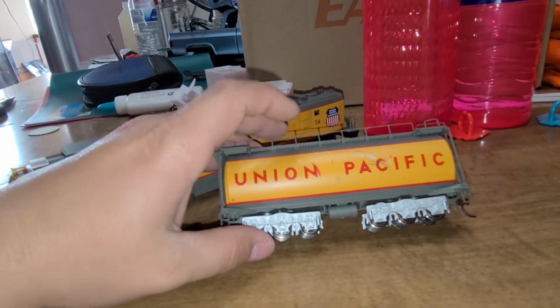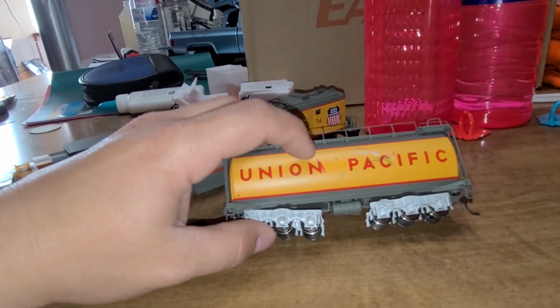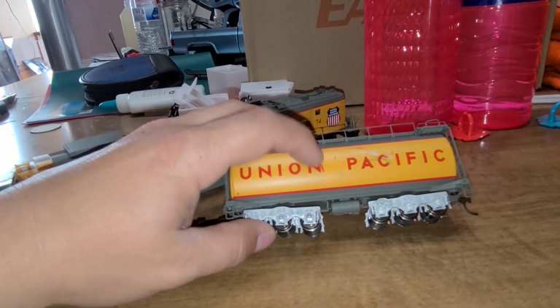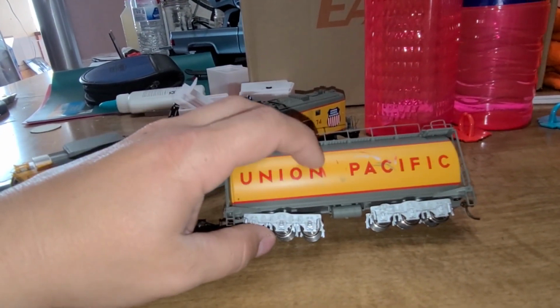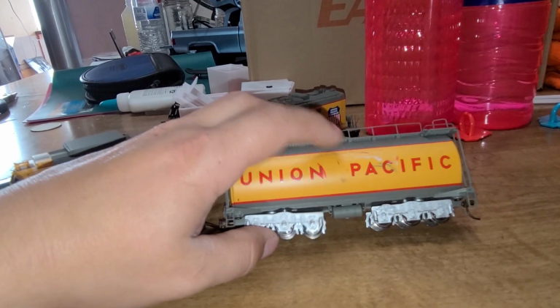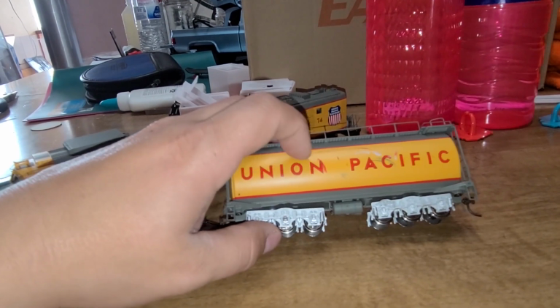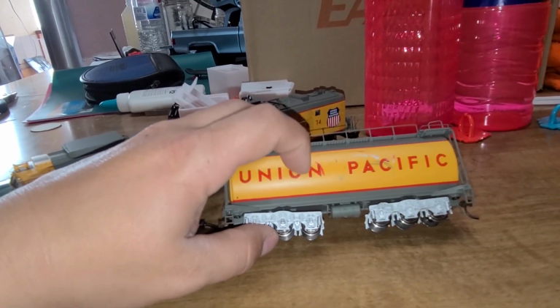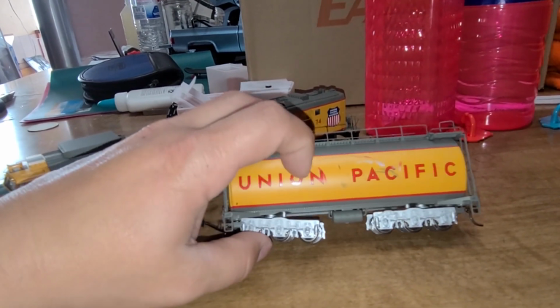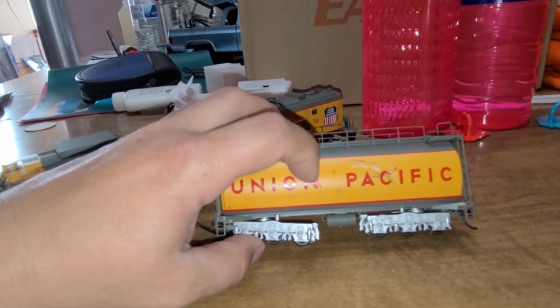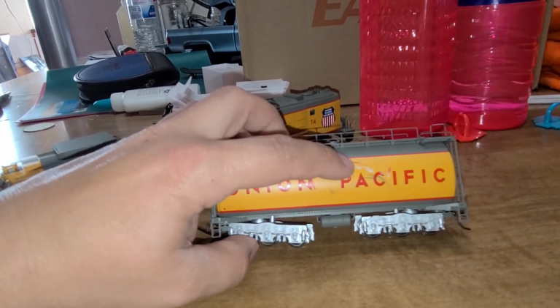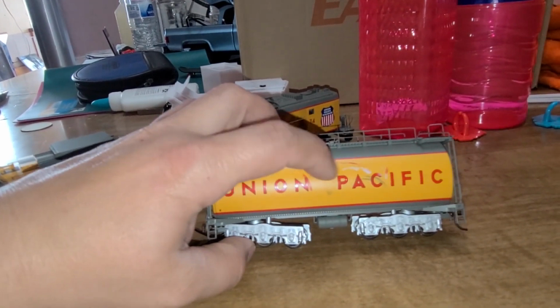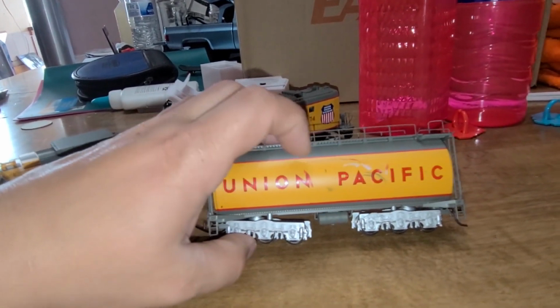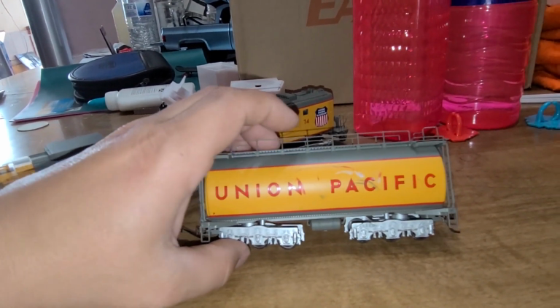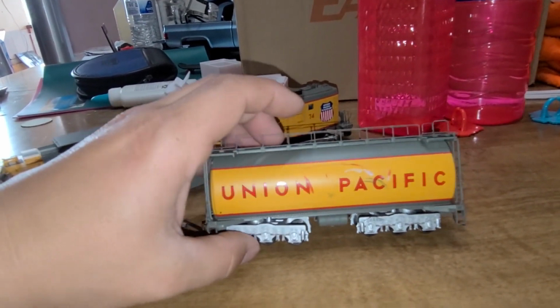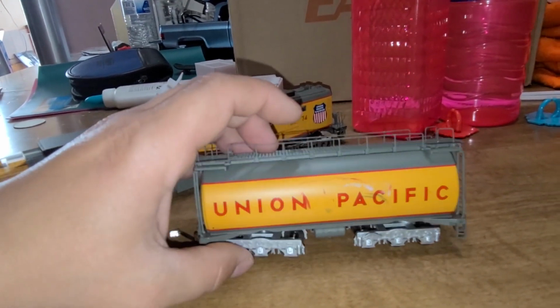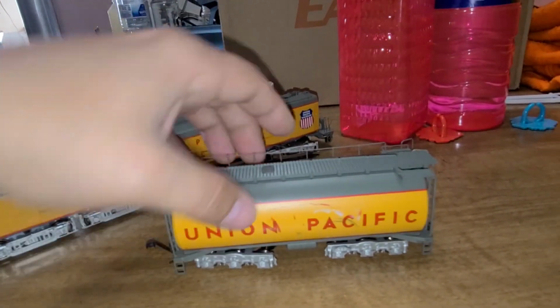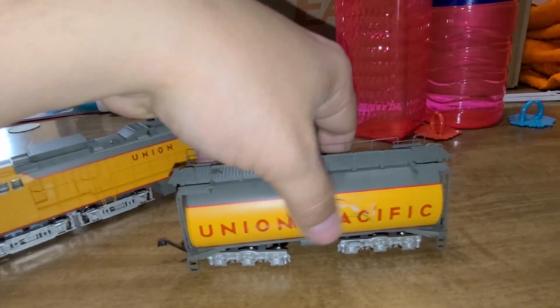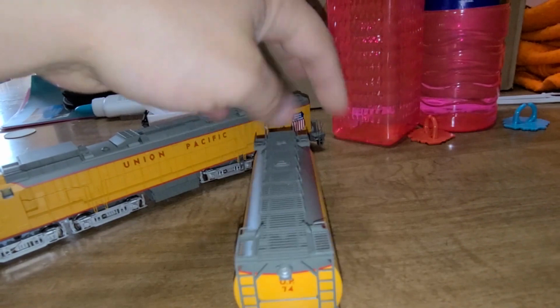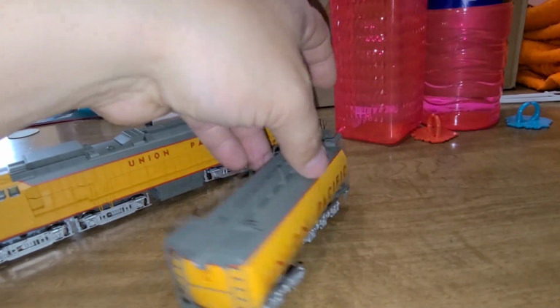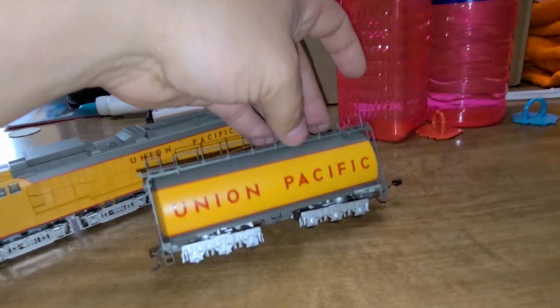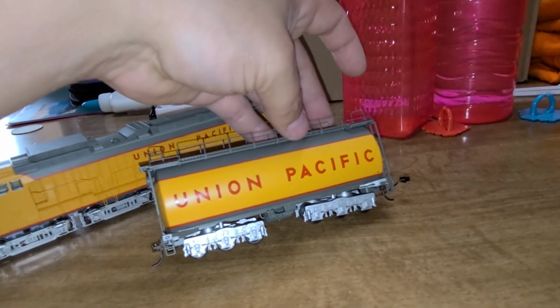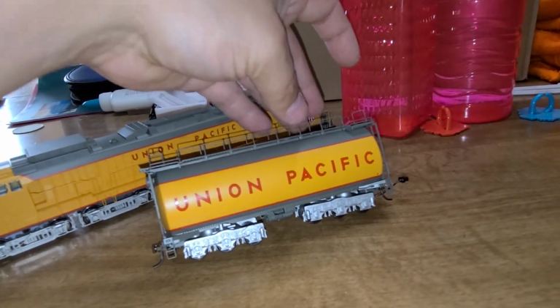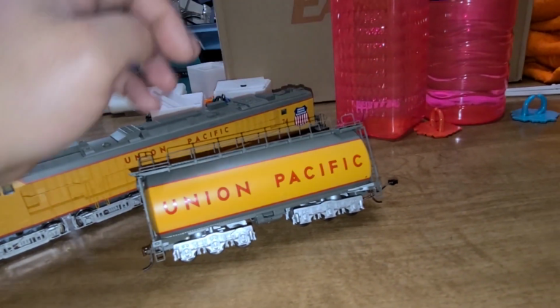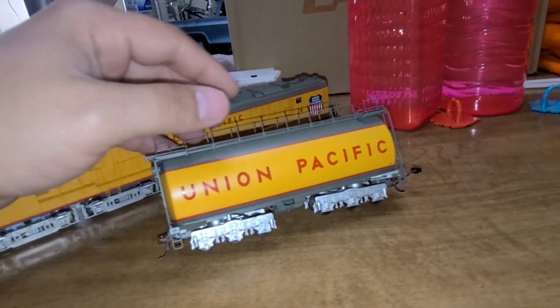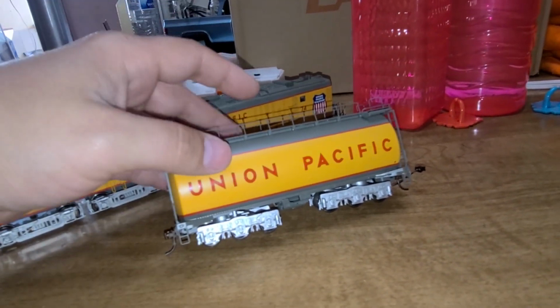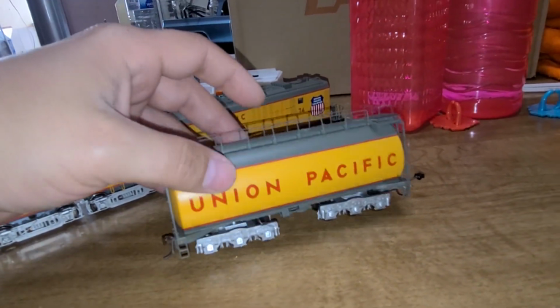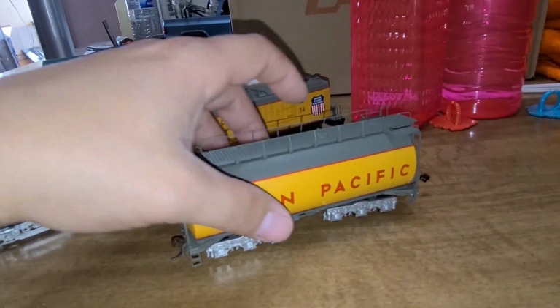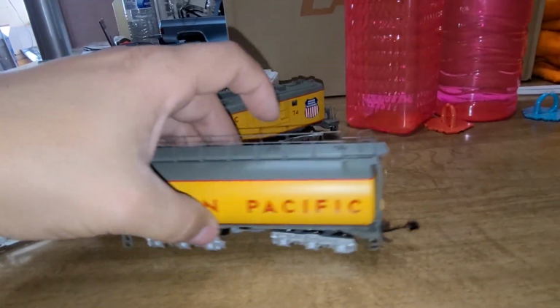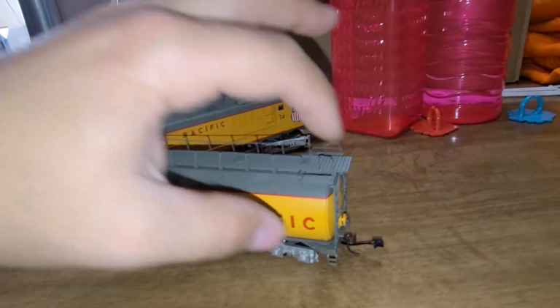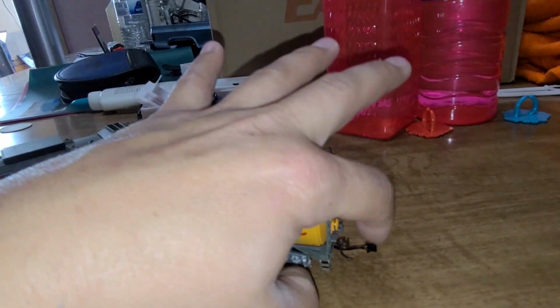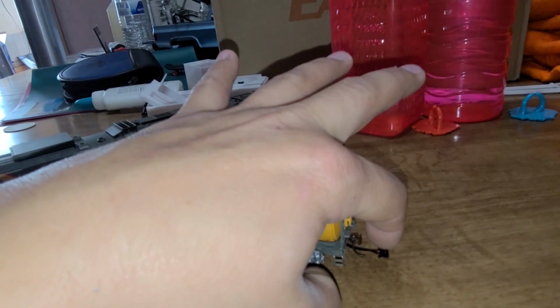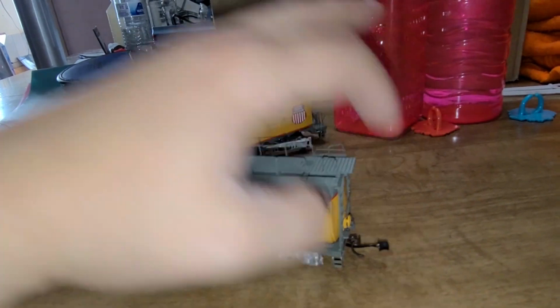The guy said there are some scuffs, but my brother goes, maybe it's not scuffs — maybe it came from the factory that way. Because this side looks like that, but this side is mint. So I'm like, yeah, maybe. And the reason why it's got a little light heater that plugs into... okay, the plug looks okay. Thank God.